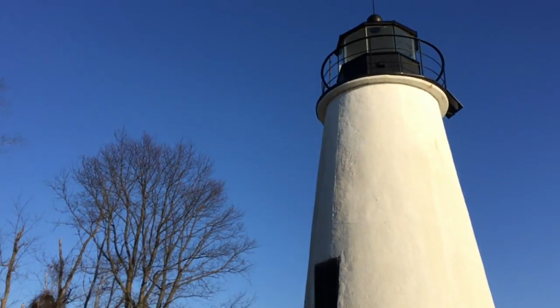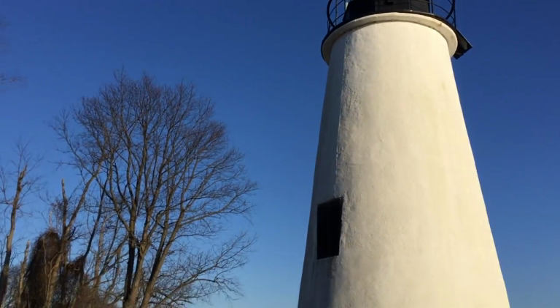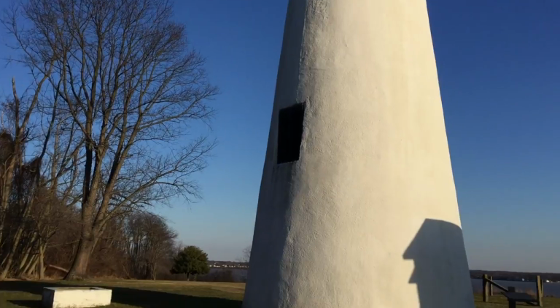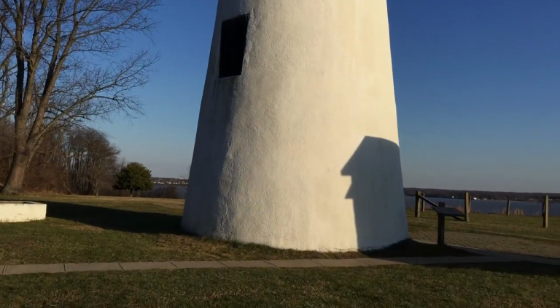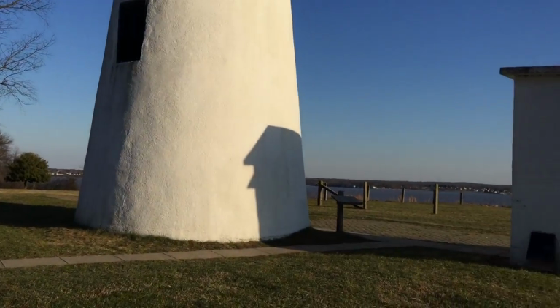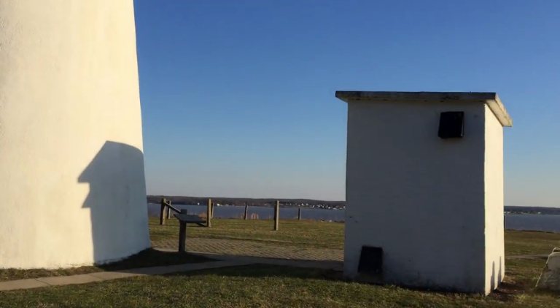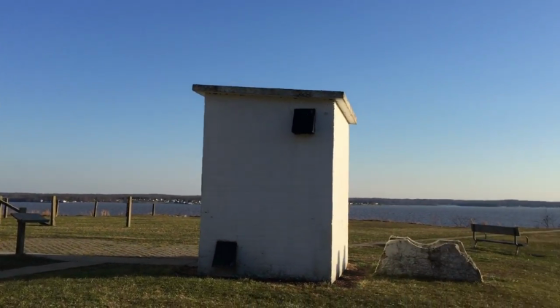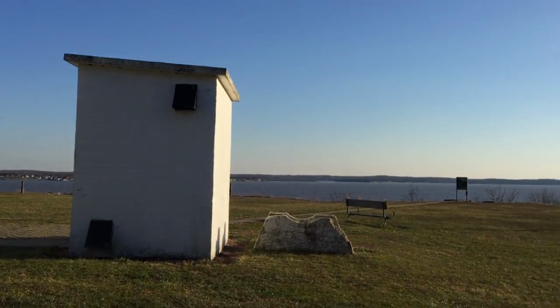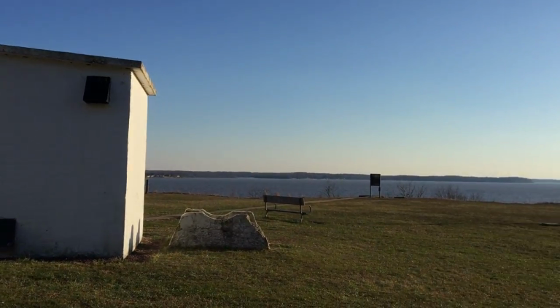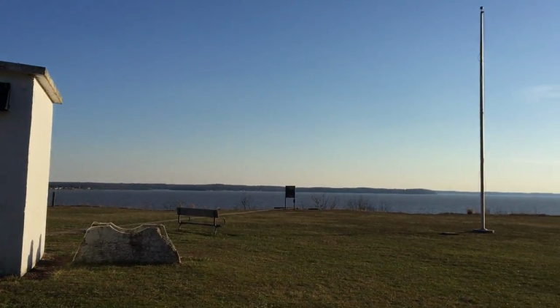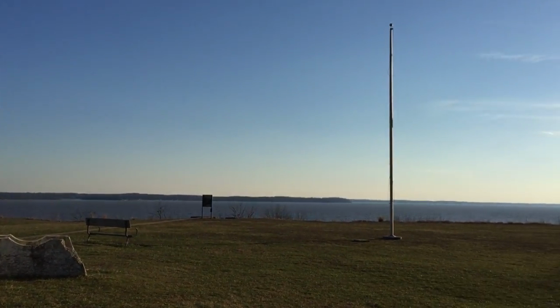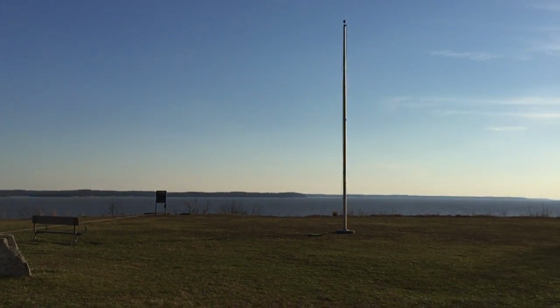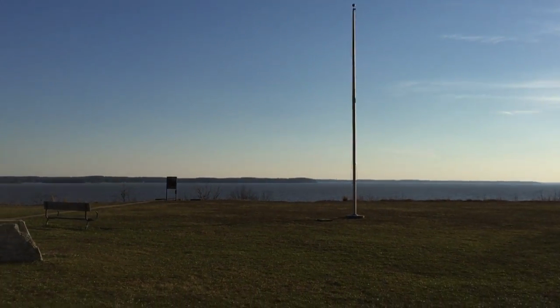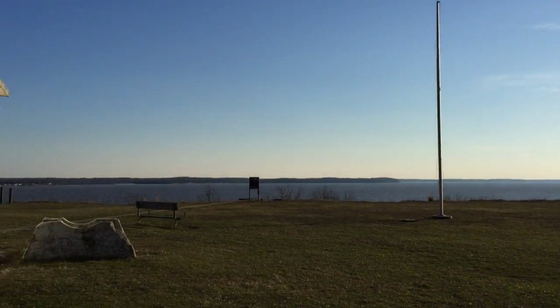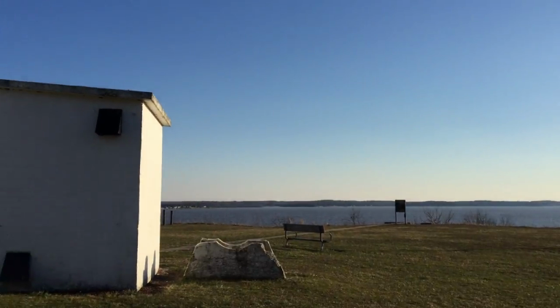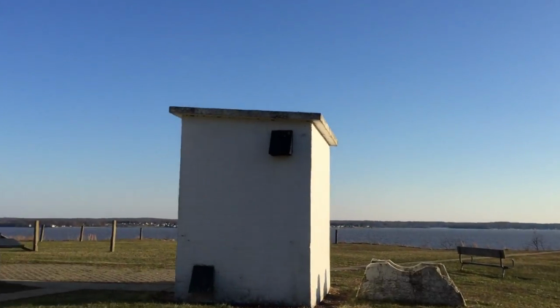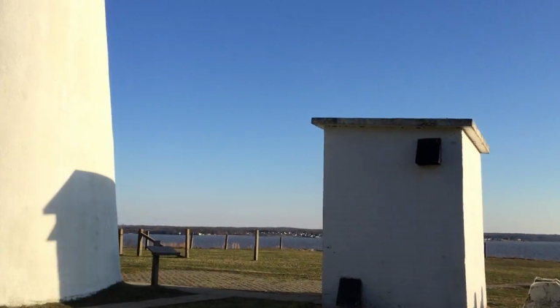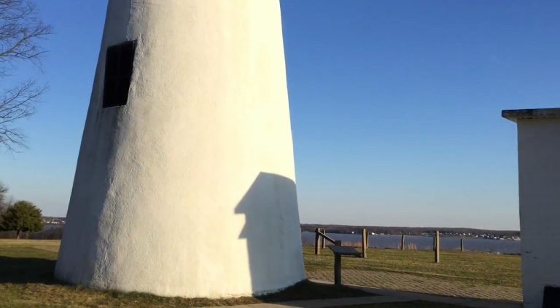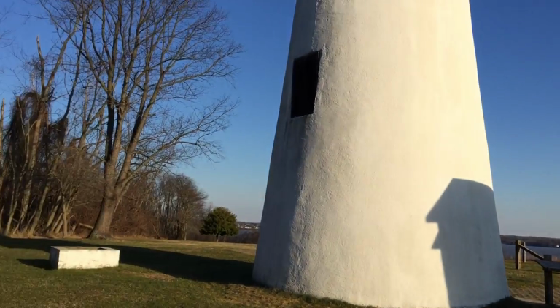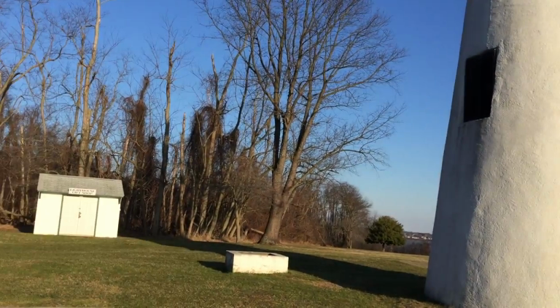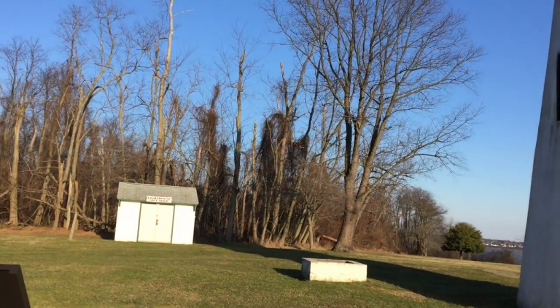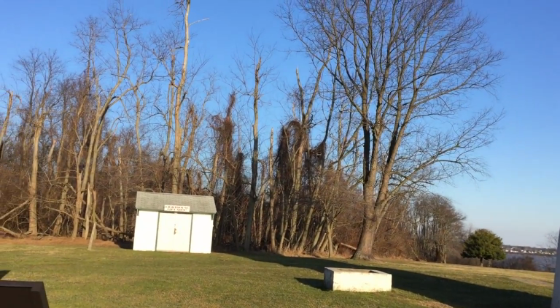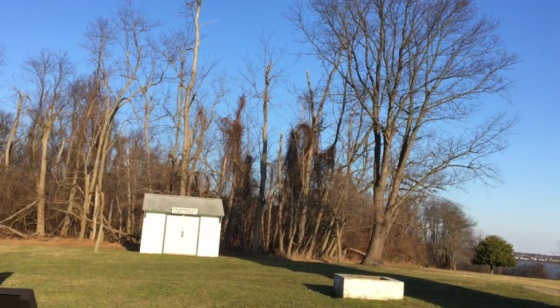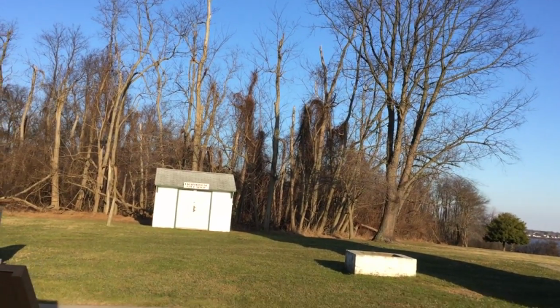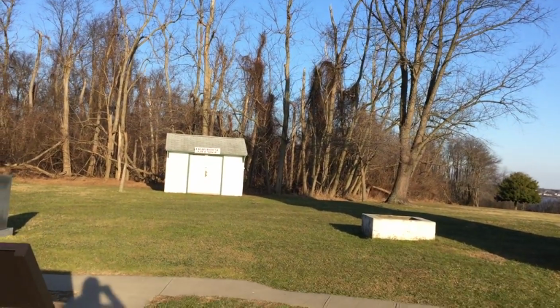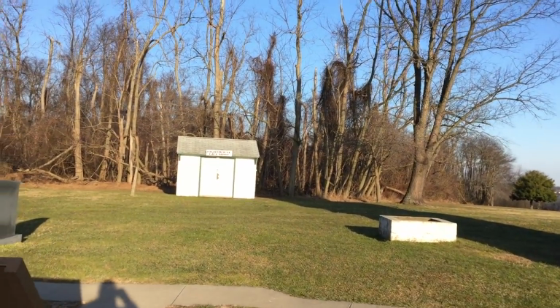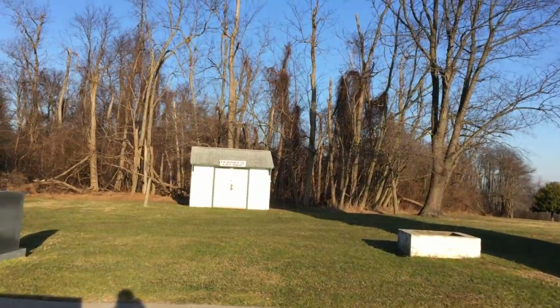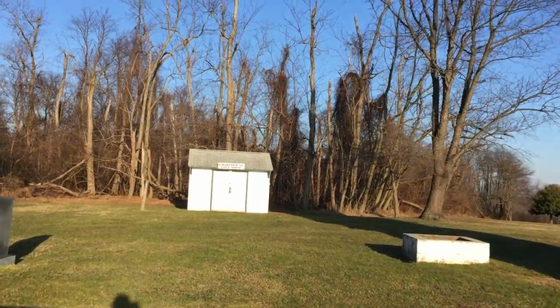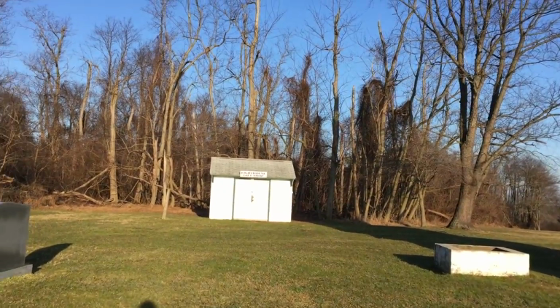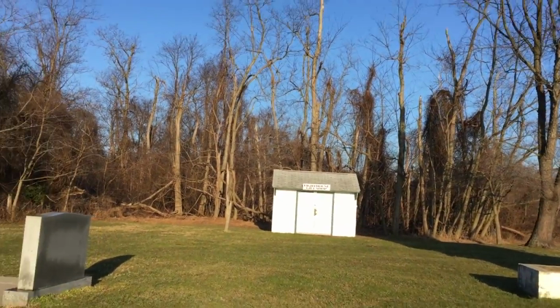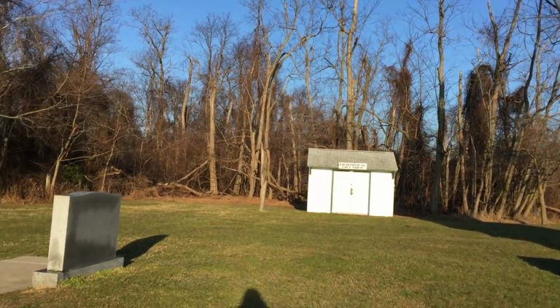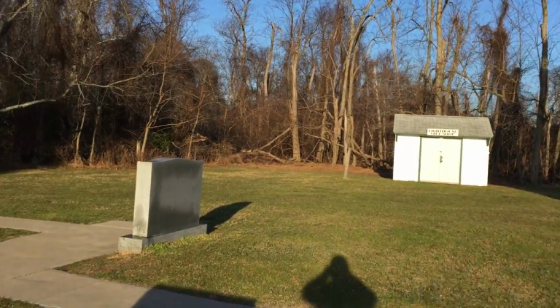That's it for Turkey Point Lighthouse. If you're in the area, check out this nice little area — check it out. Before I get off here, let's check this little blackout.